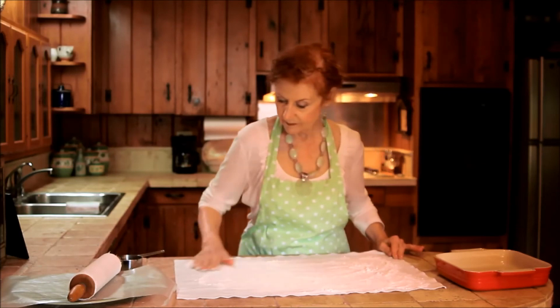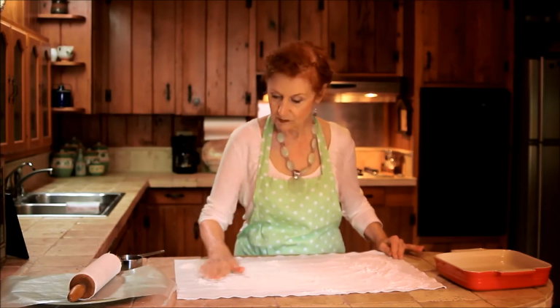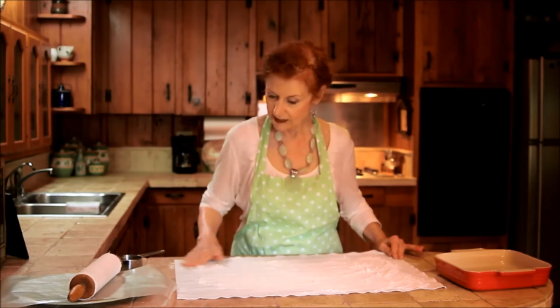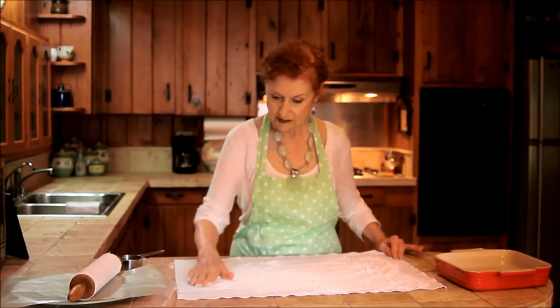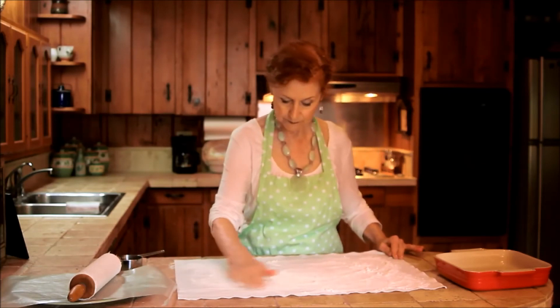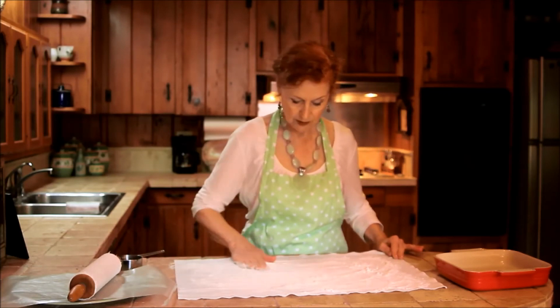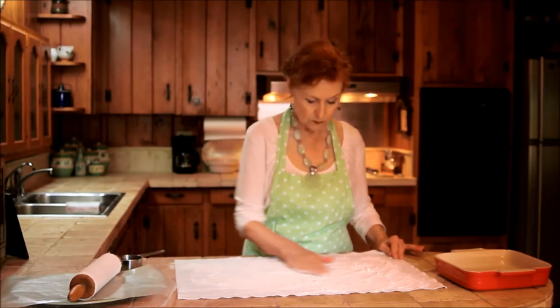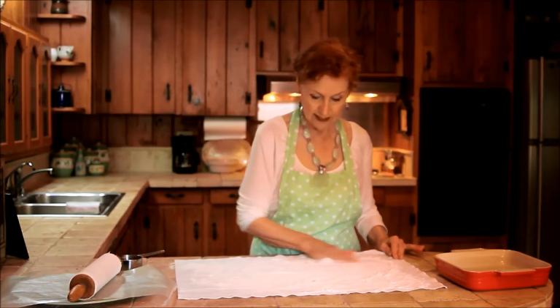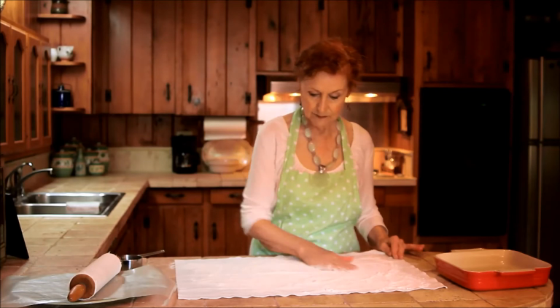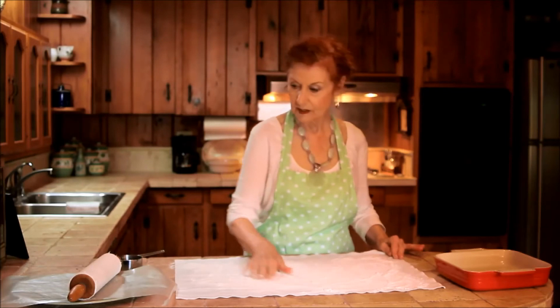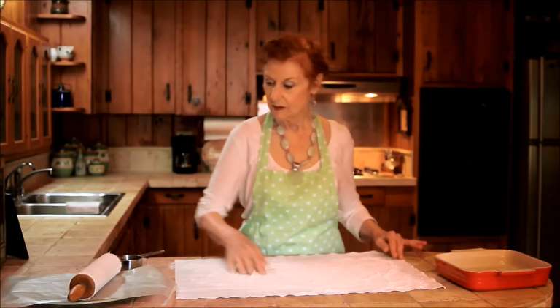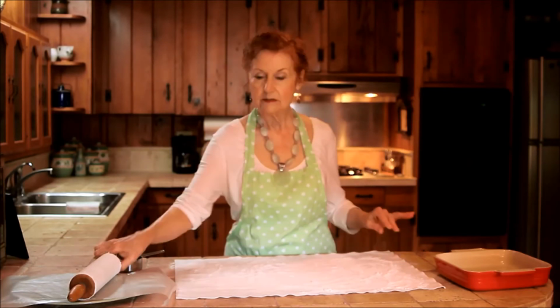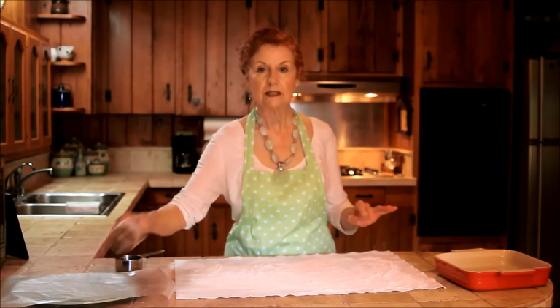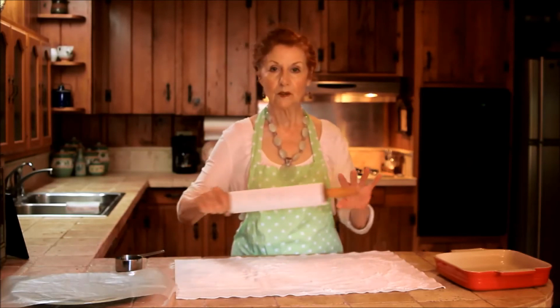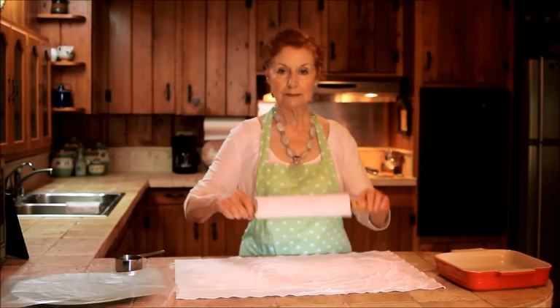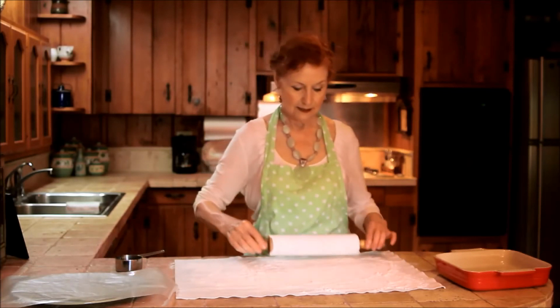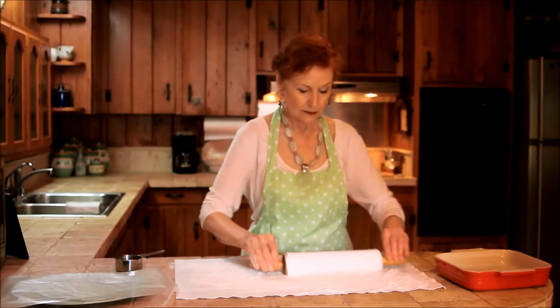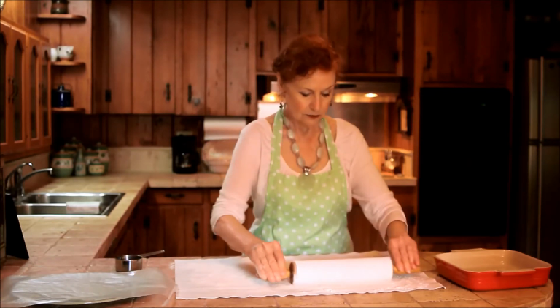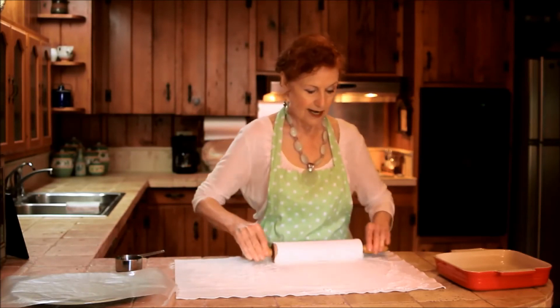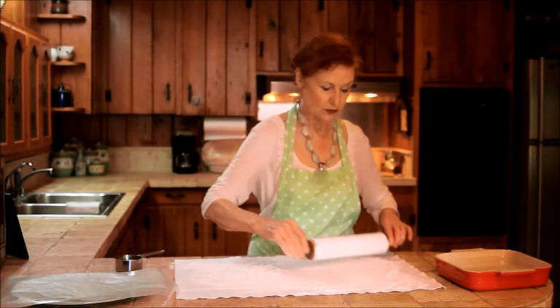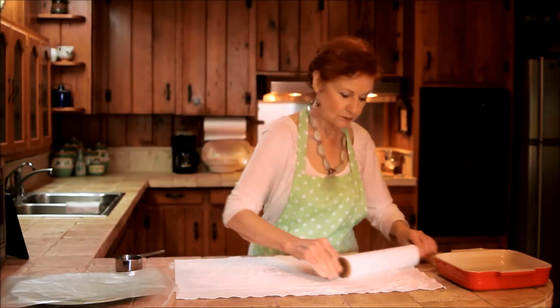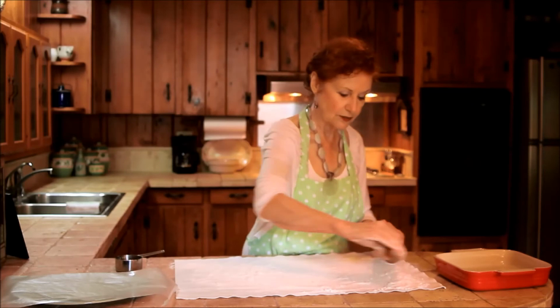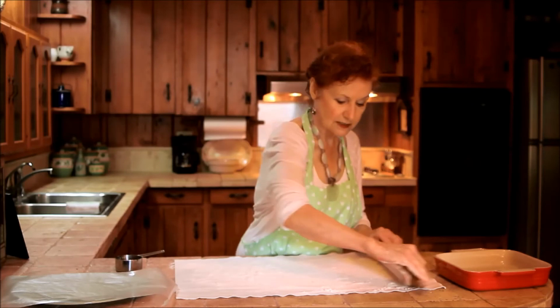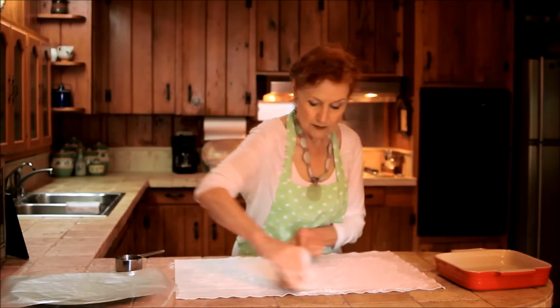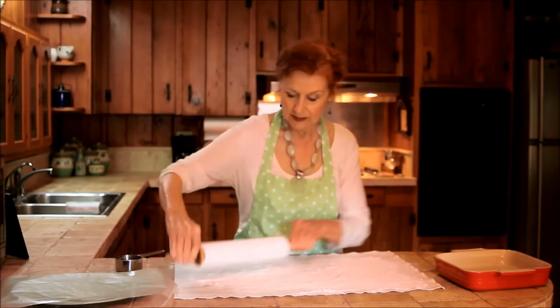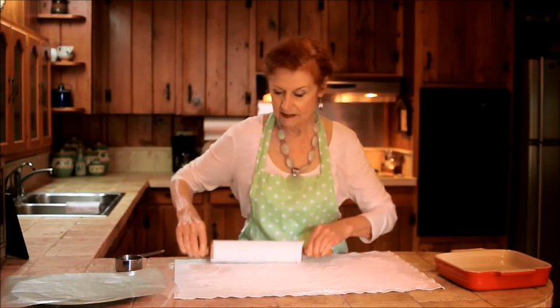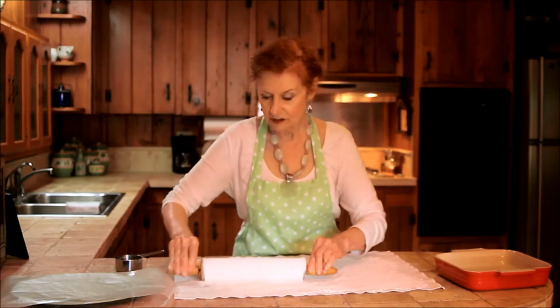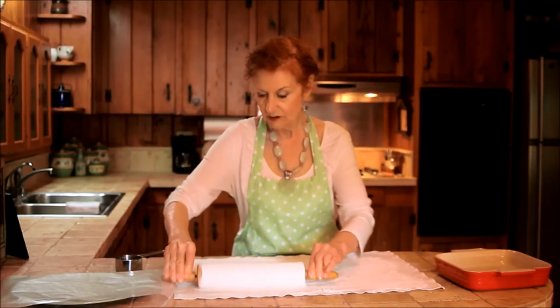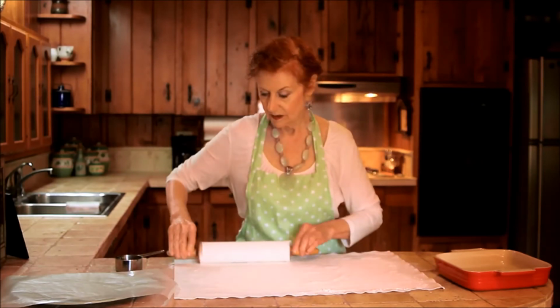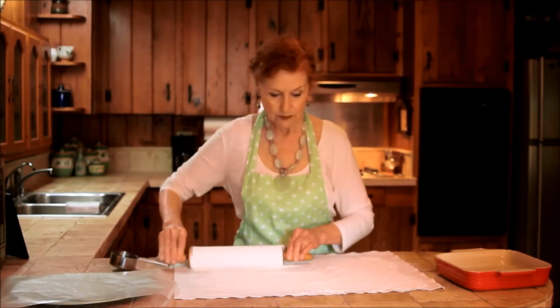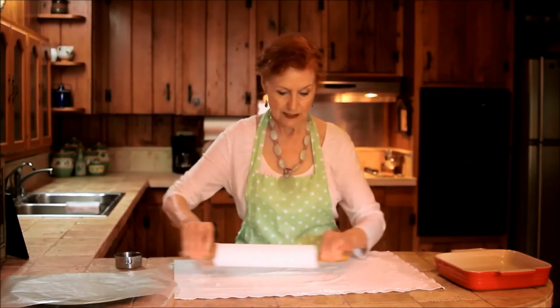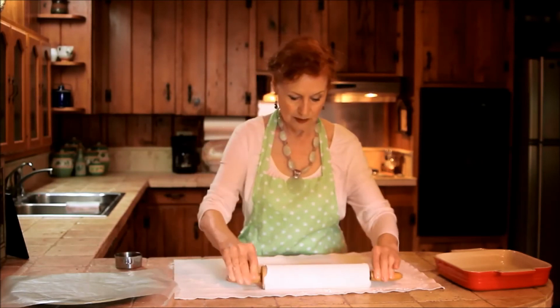Once that is done, you will again pick up the rolling pin and you try to push the flour again into the pastry cloth.